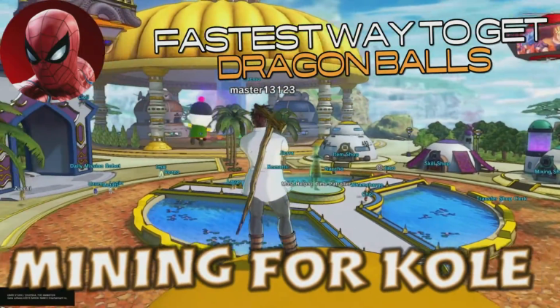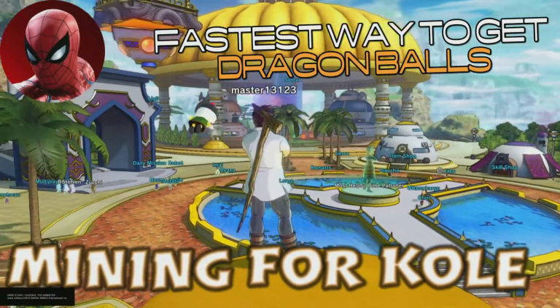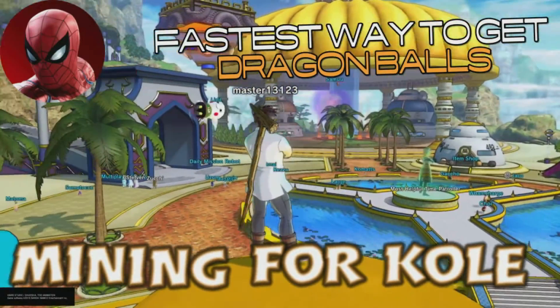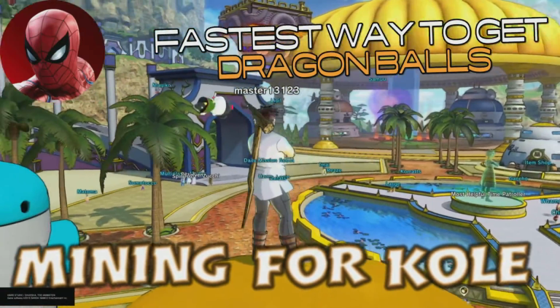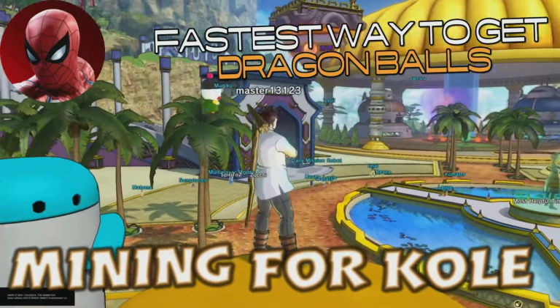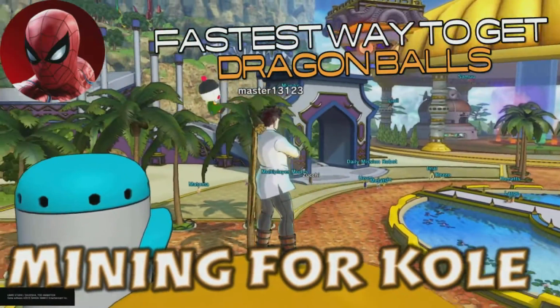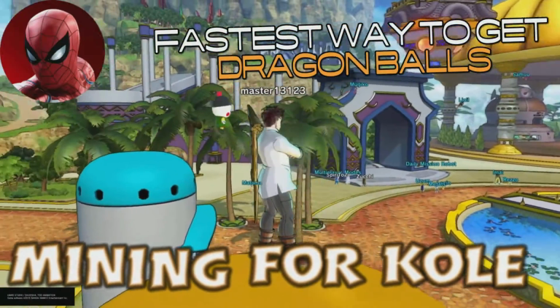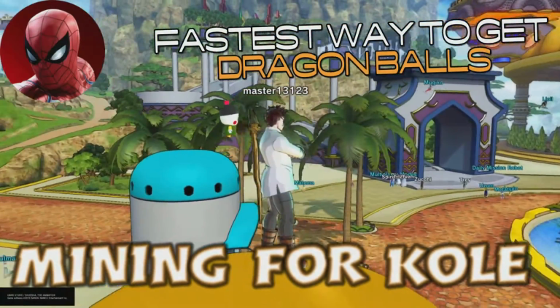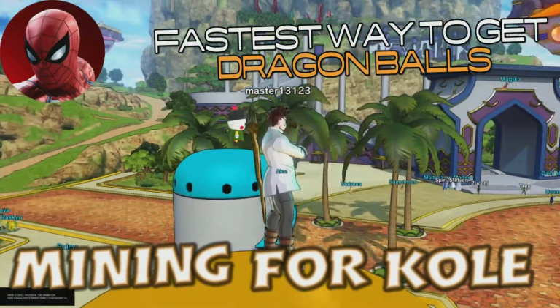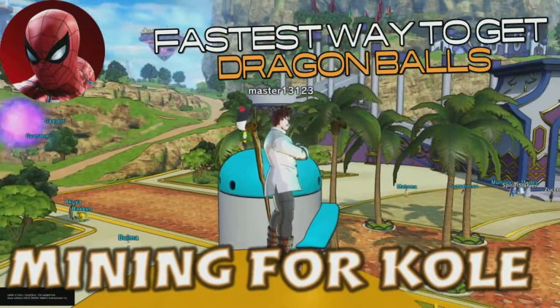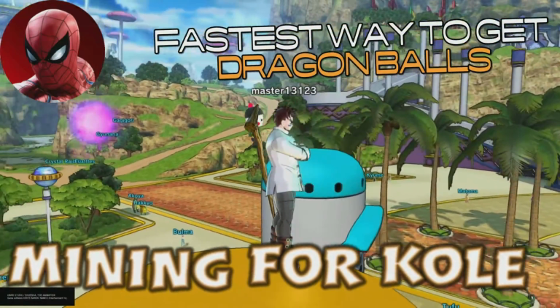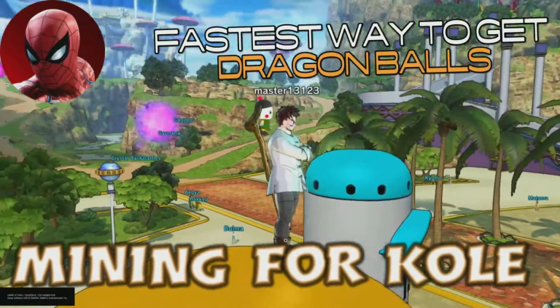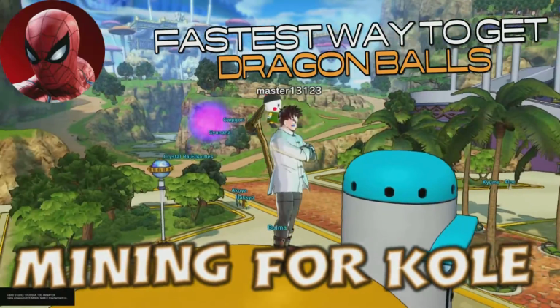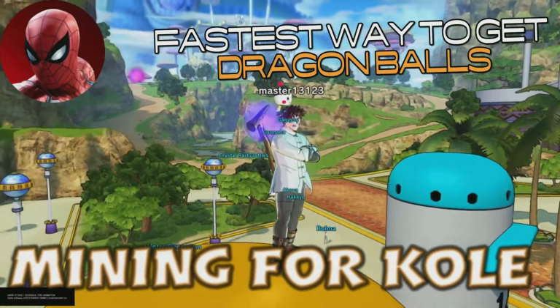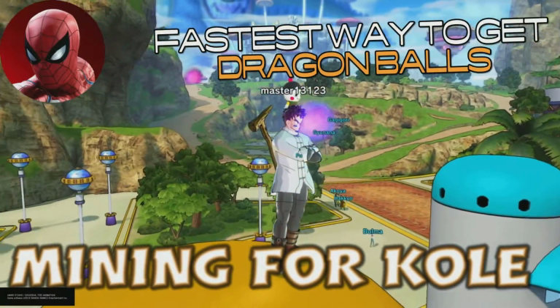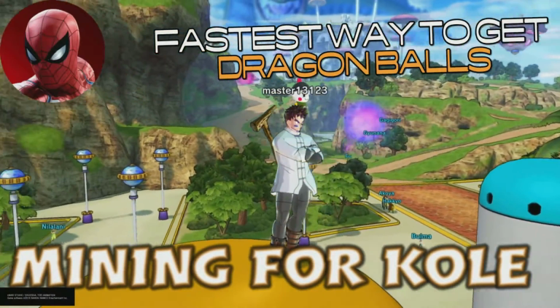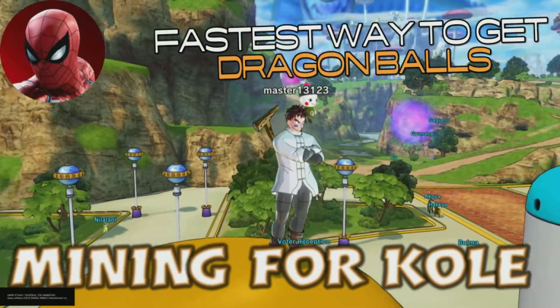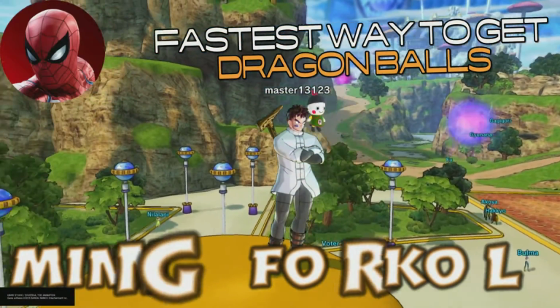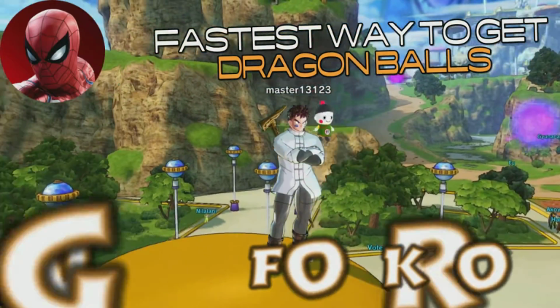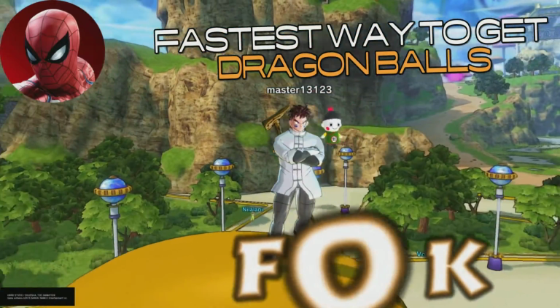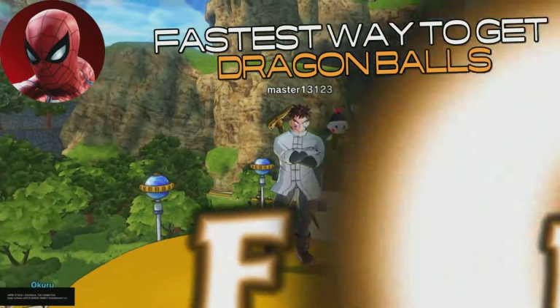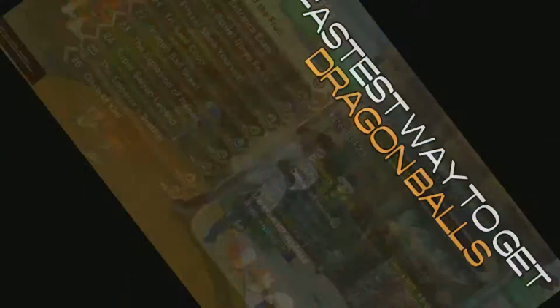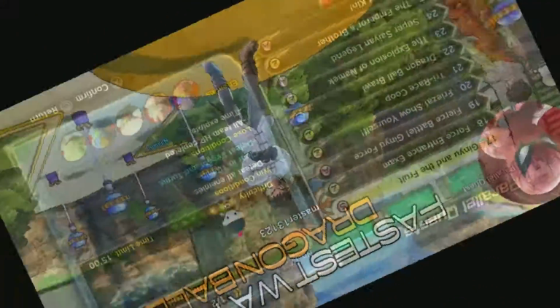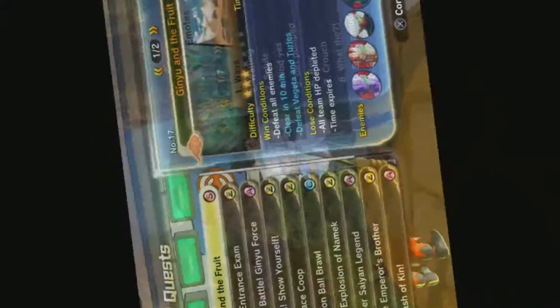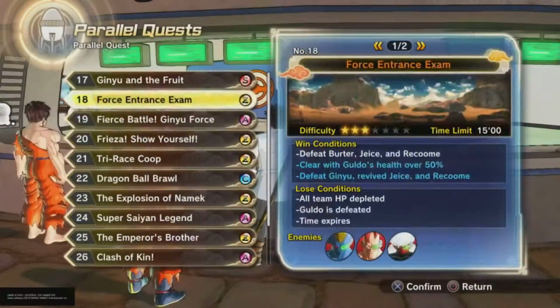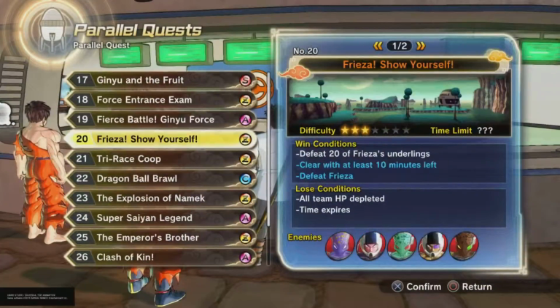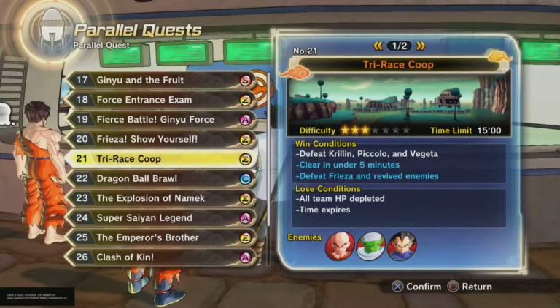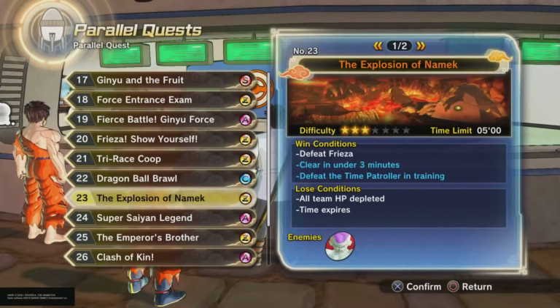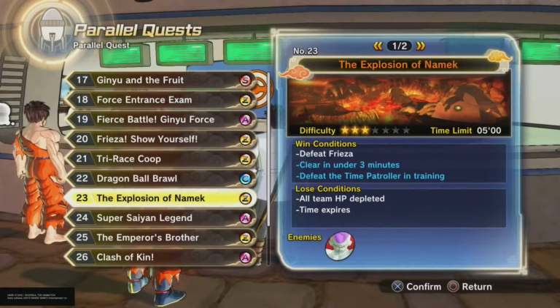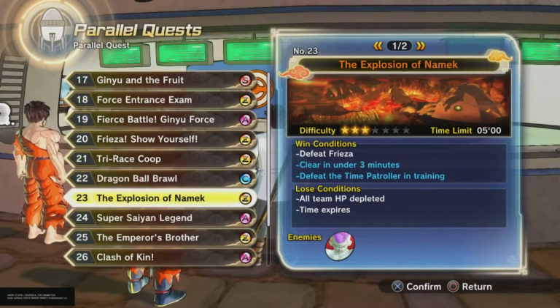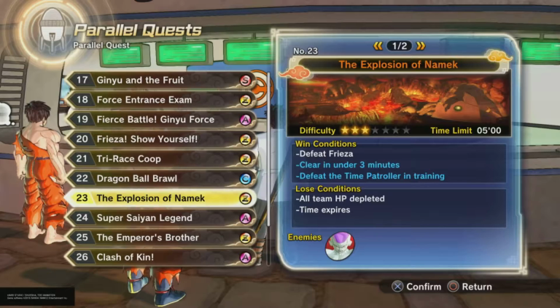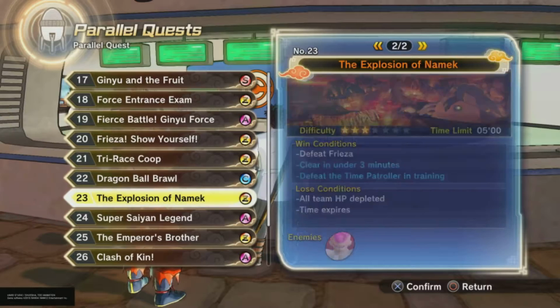Today I want to go over the fastest way to gather all 7 Dragon Balls in Xenoverse 2. What you want to do is grind parallel quest number 23, The Explosion of Namek.